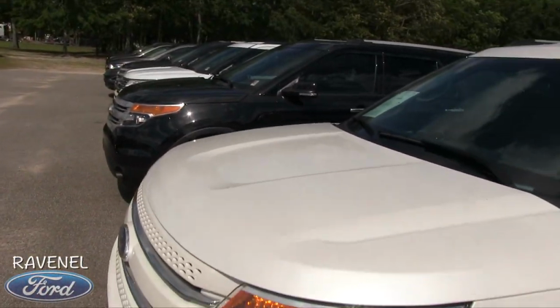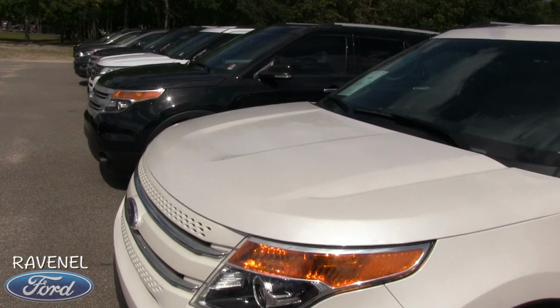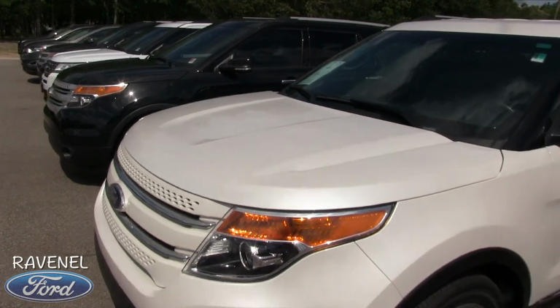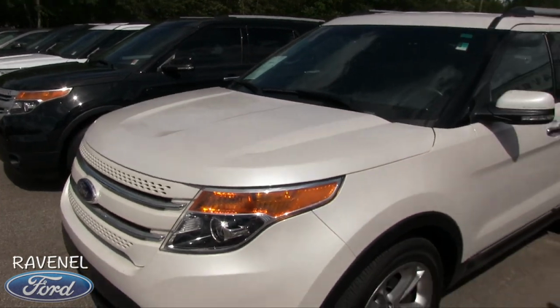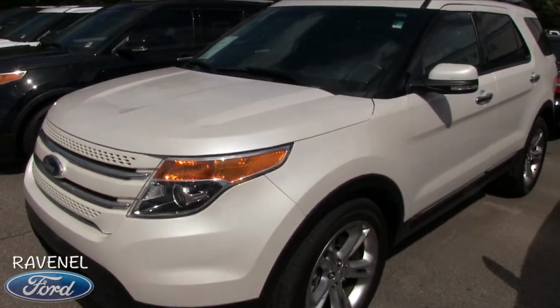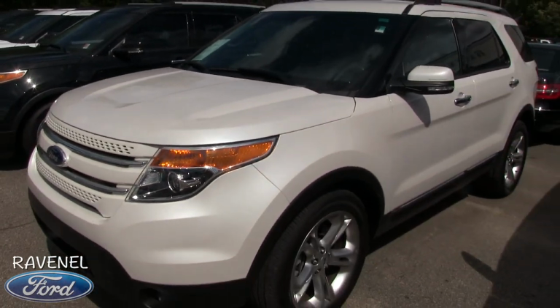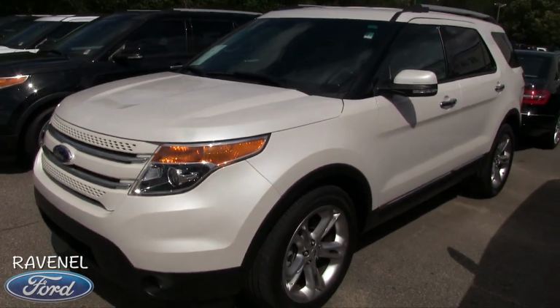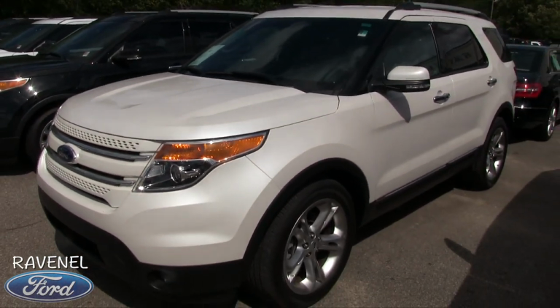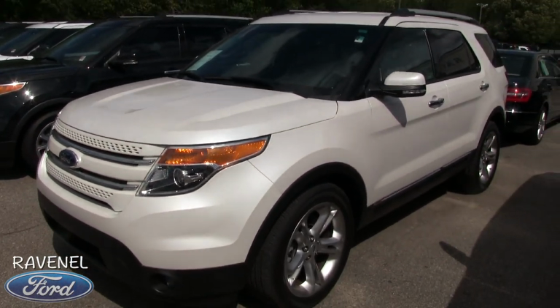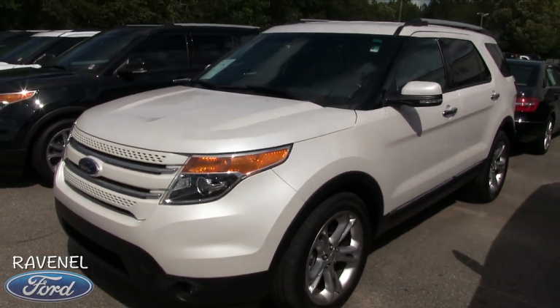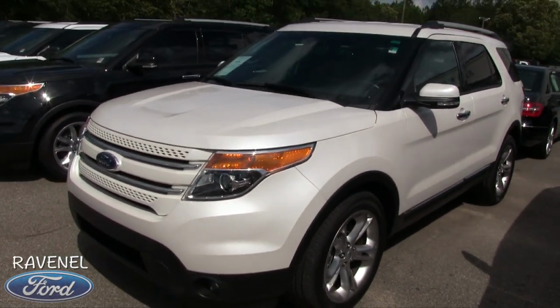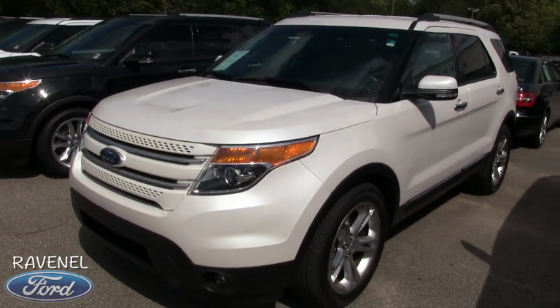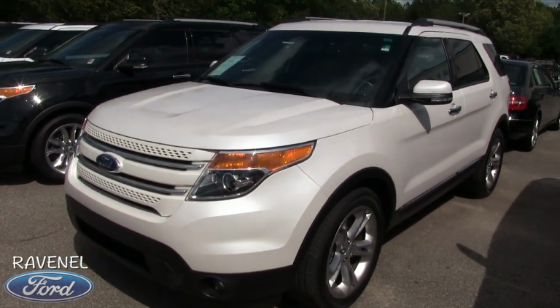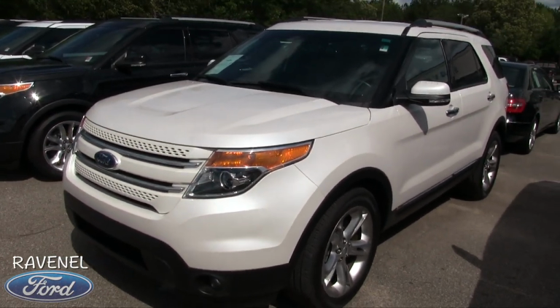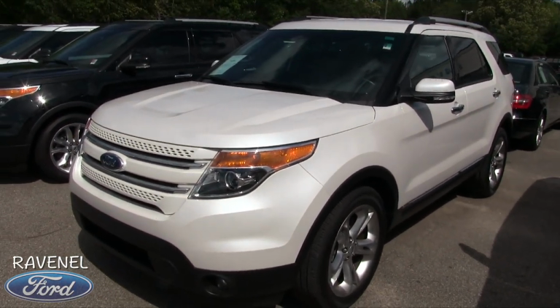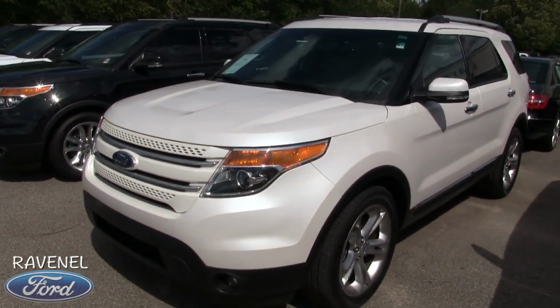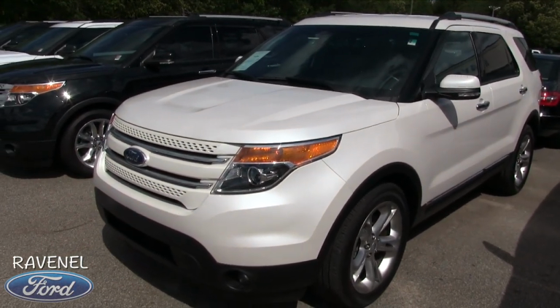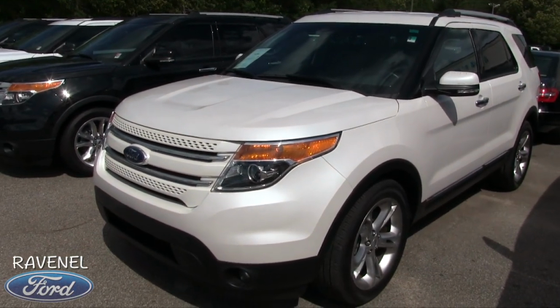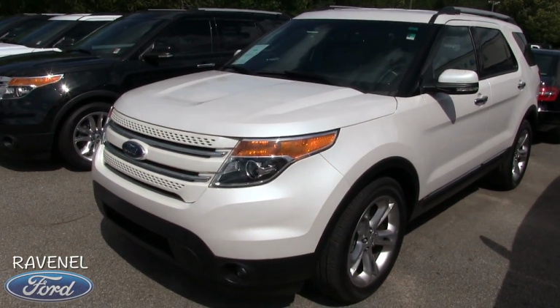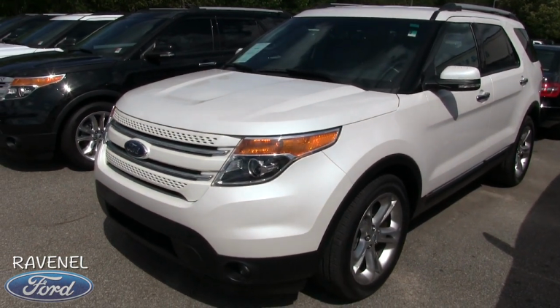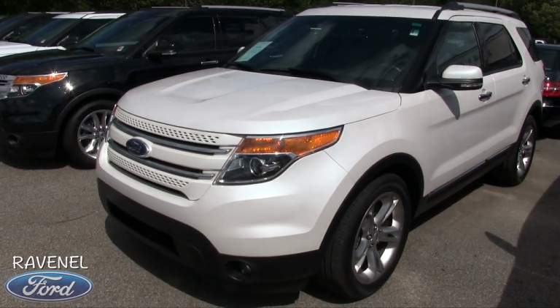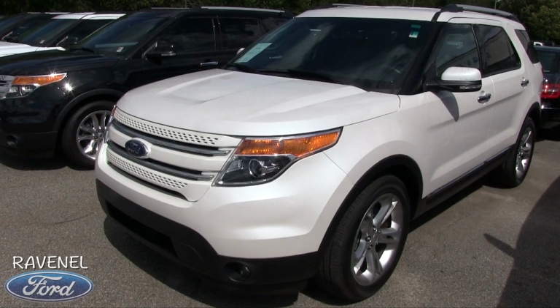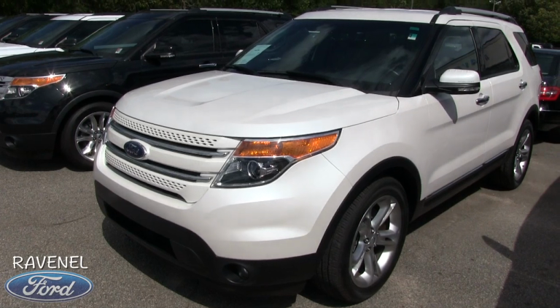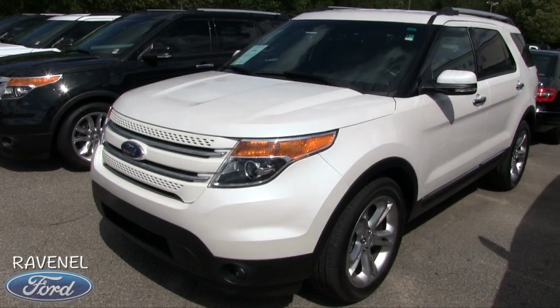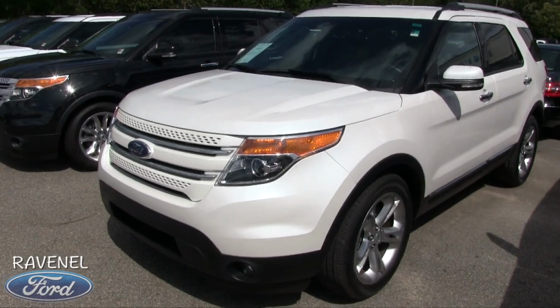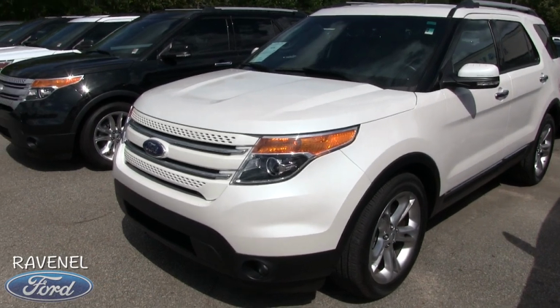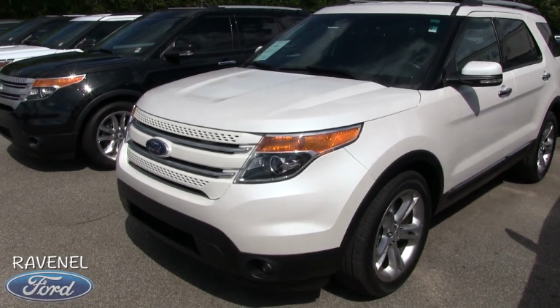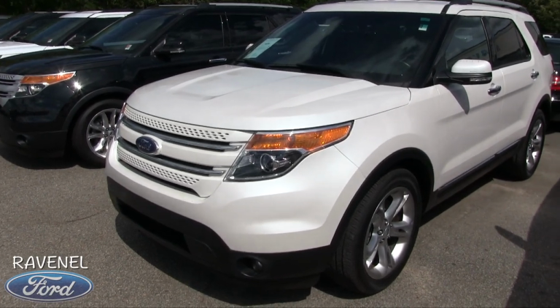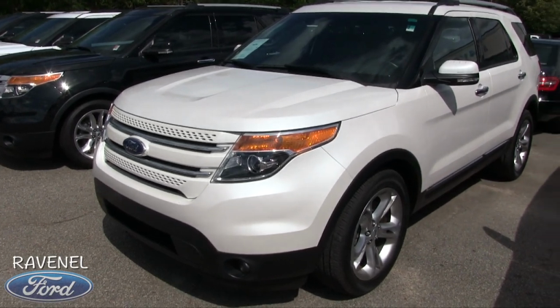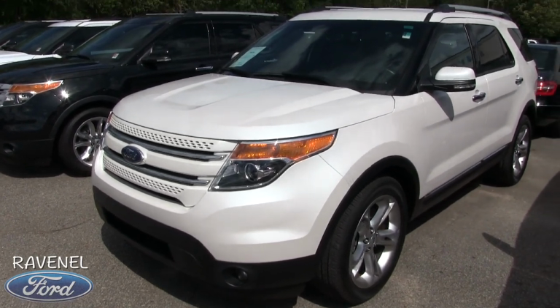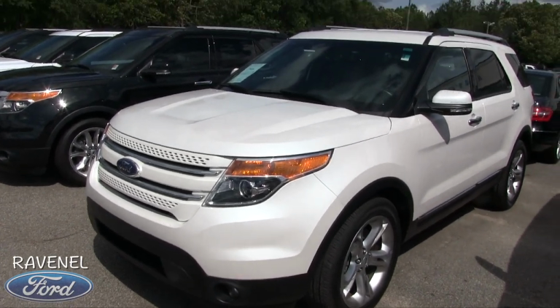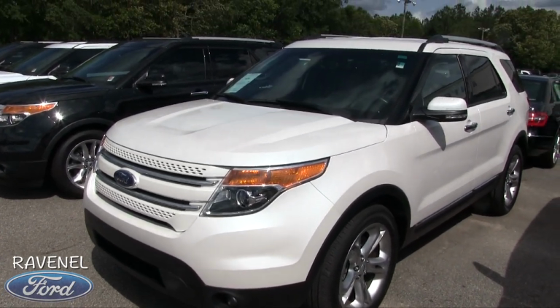Come on down and see it, folks. If you're in the market for a vehicle, we've got them at Ravenel Ford. Like, subscribe, and comment on YouTube, and send us a call or email if you're watching off our website. We'll see you then.